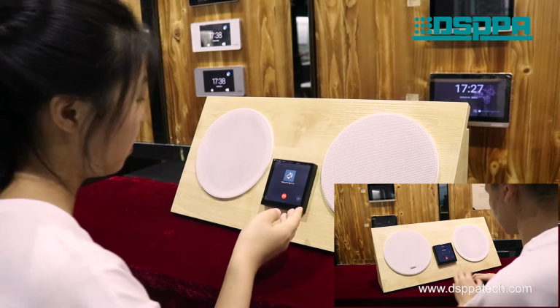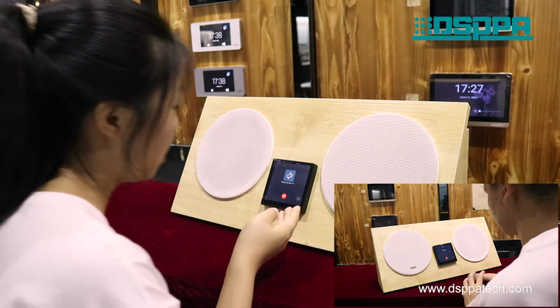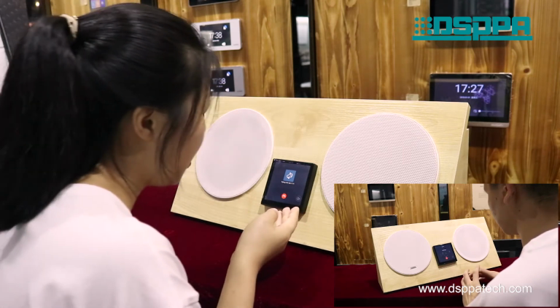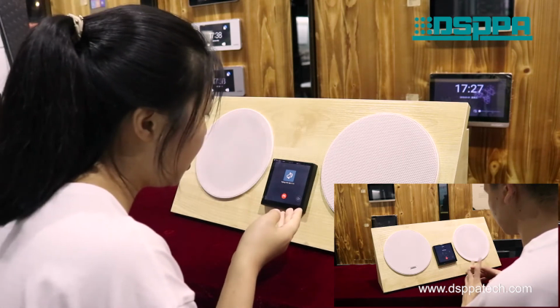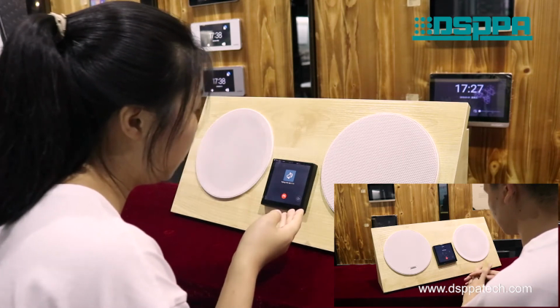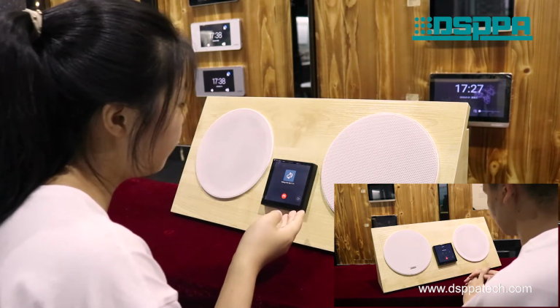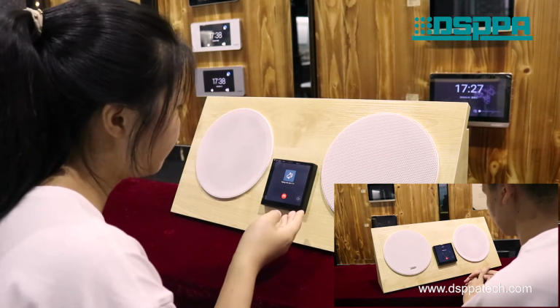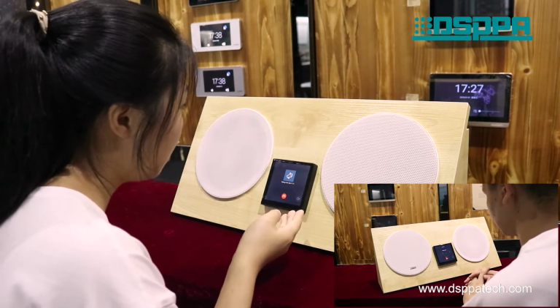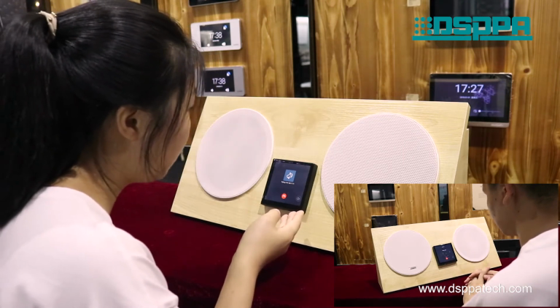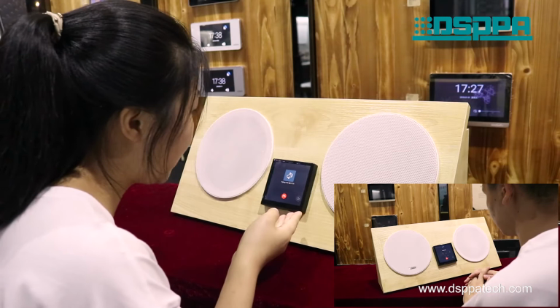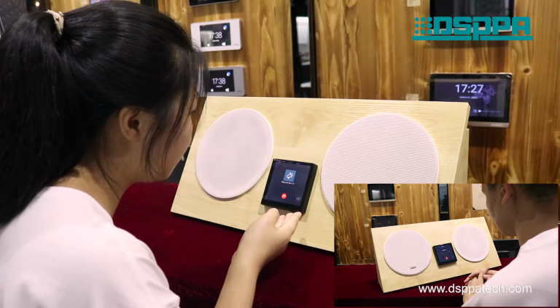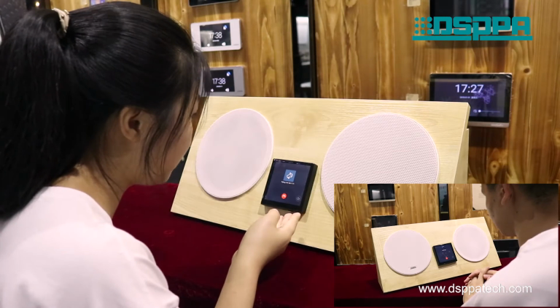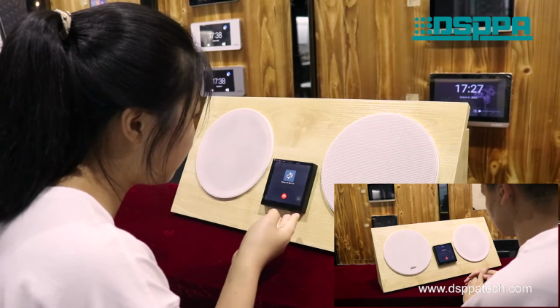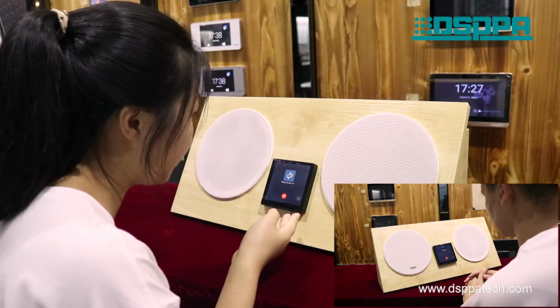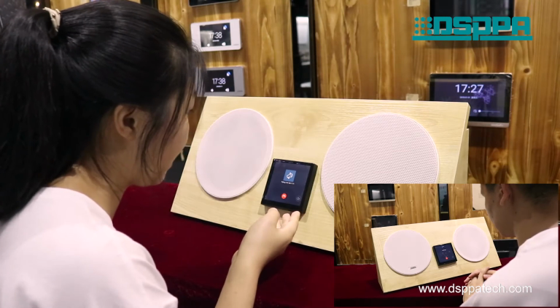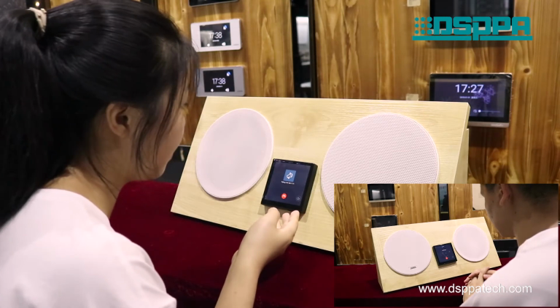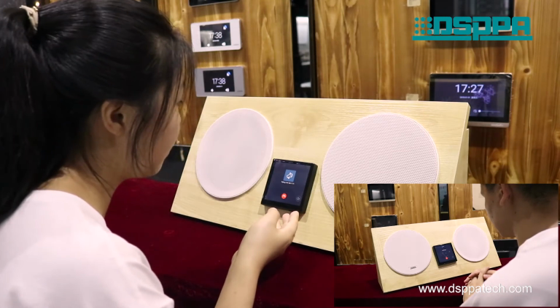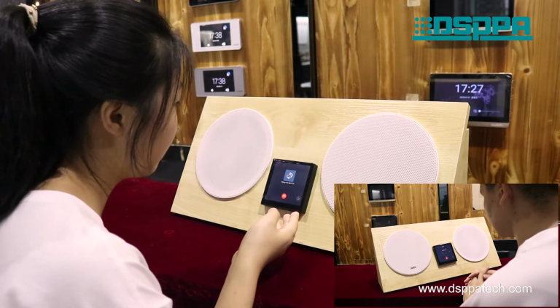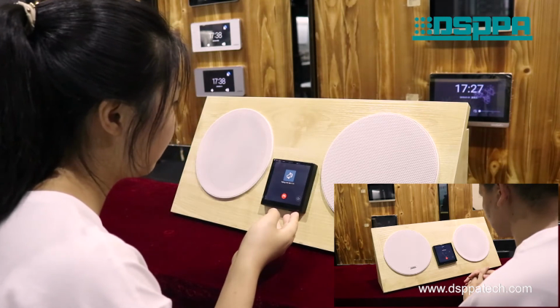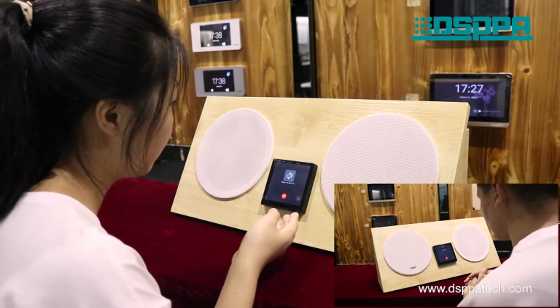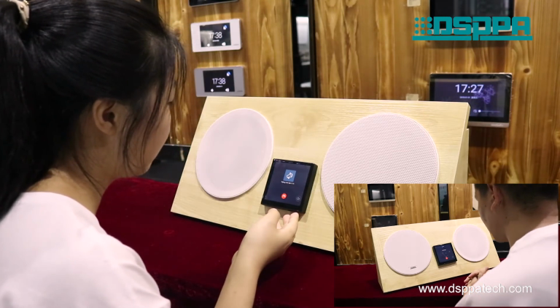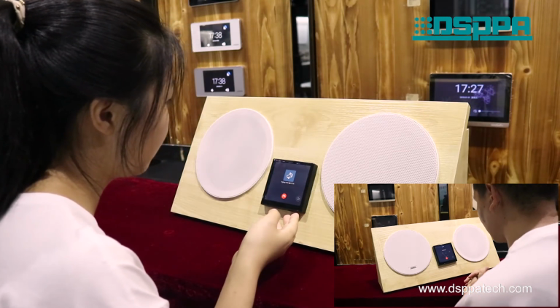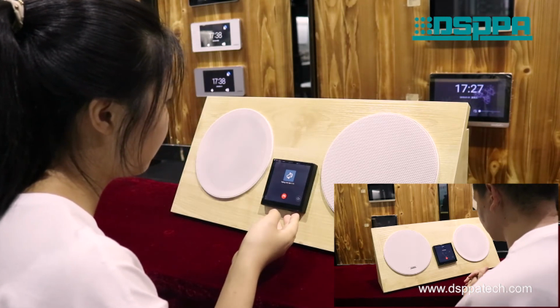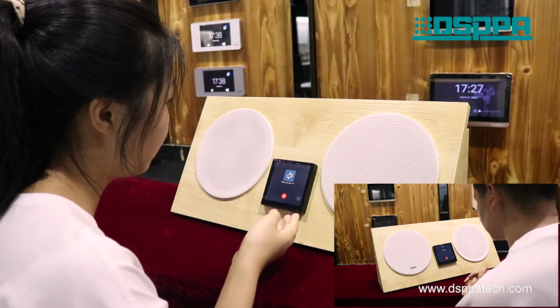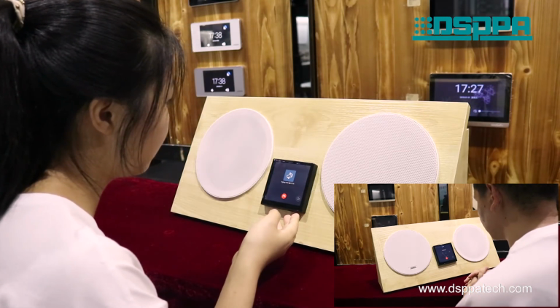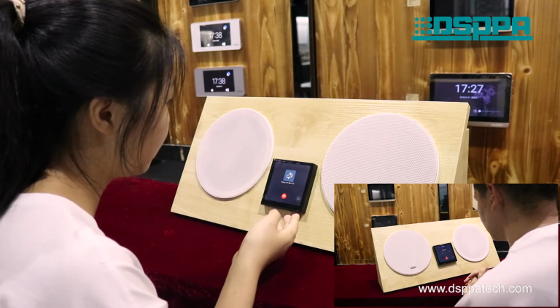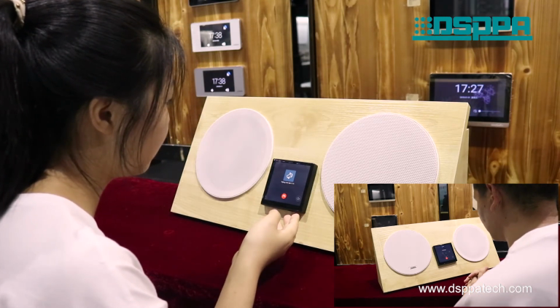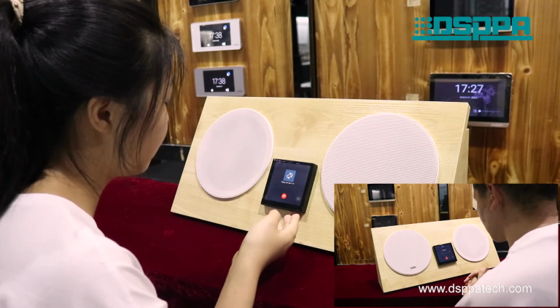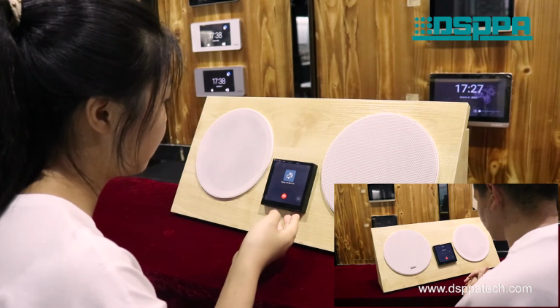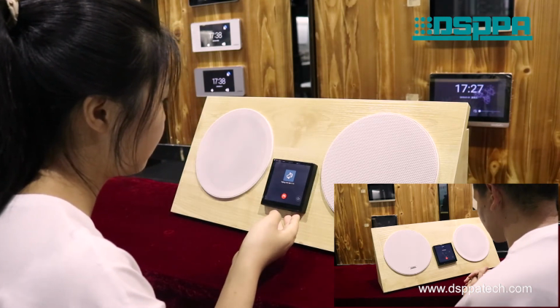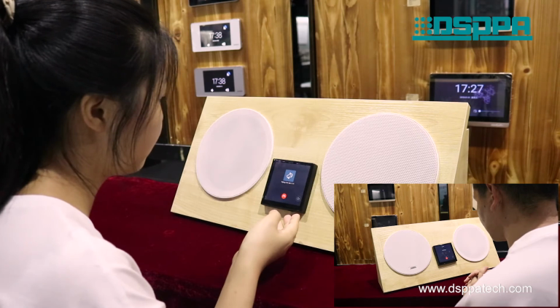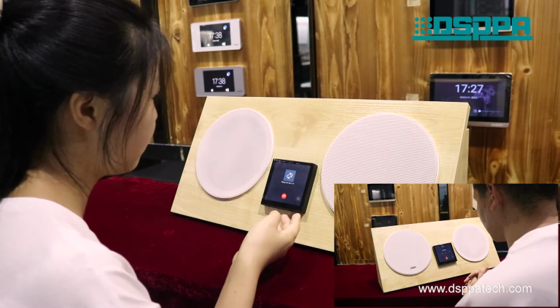Hello, welcome to DMA39. Hello, welcome to DMA39.